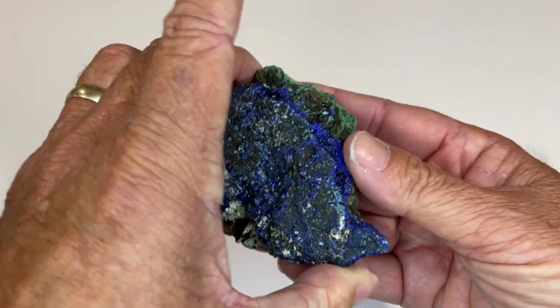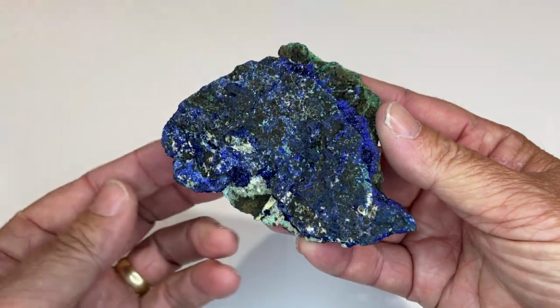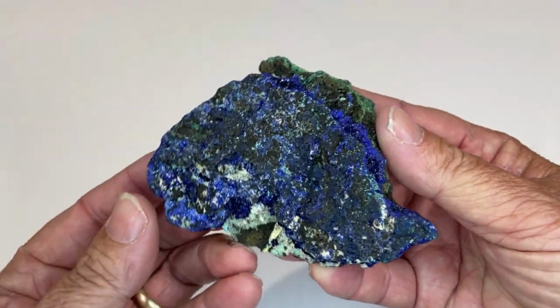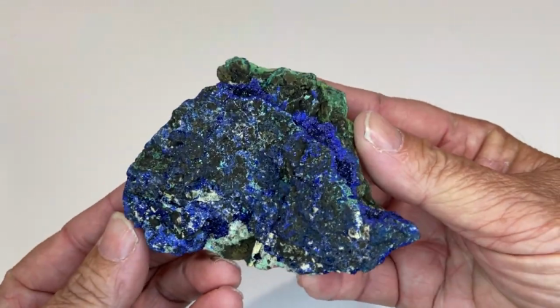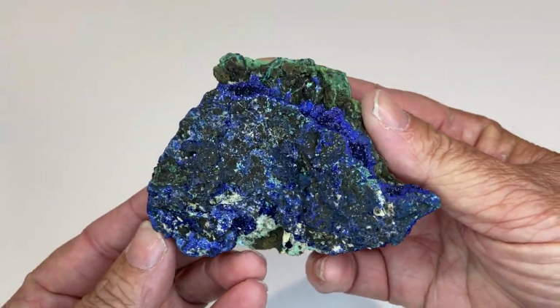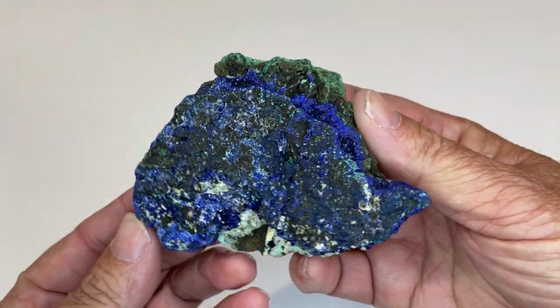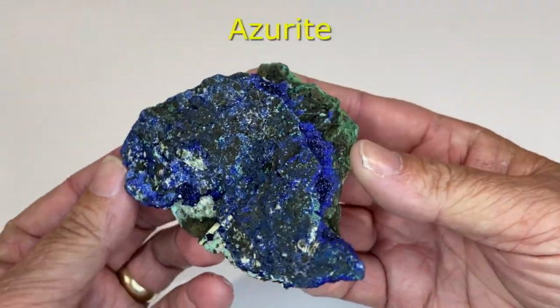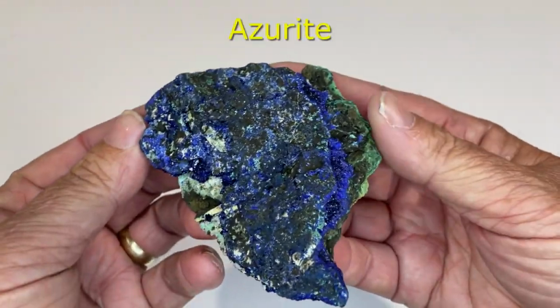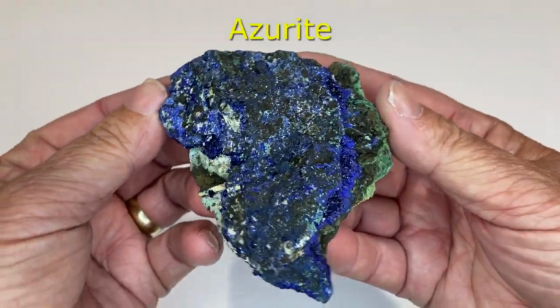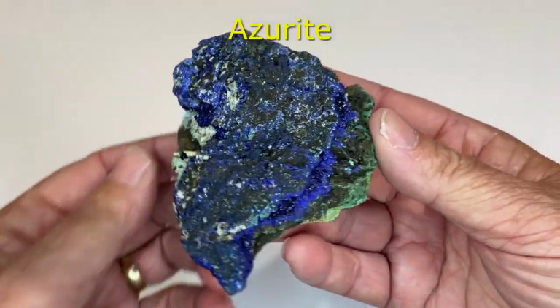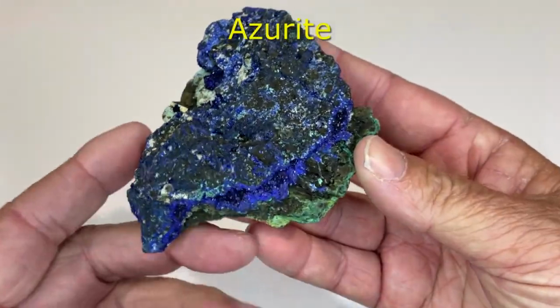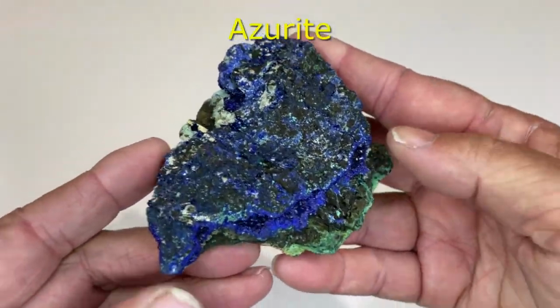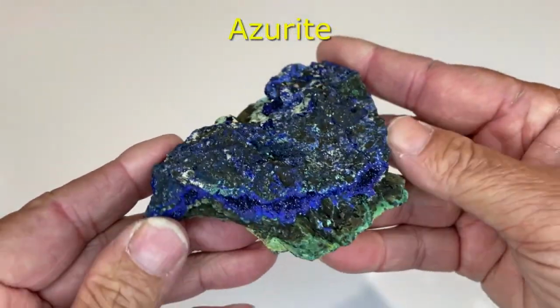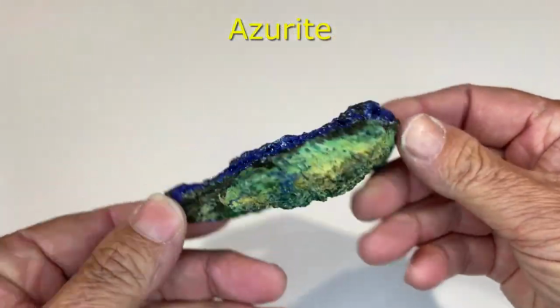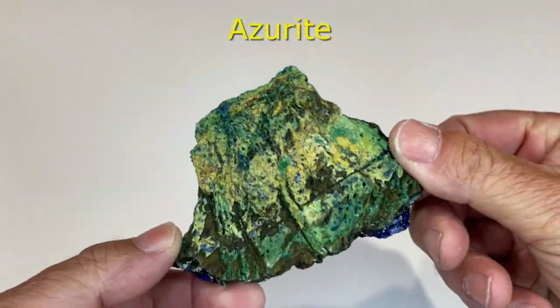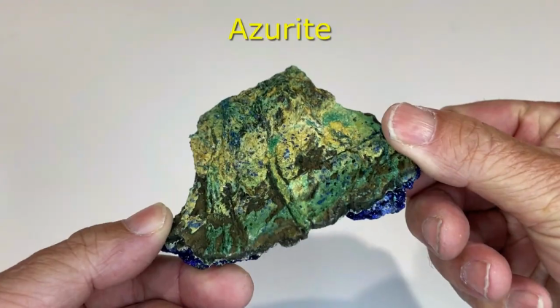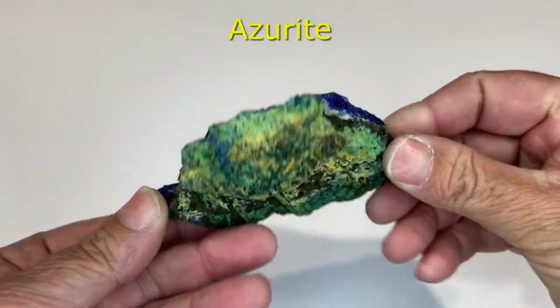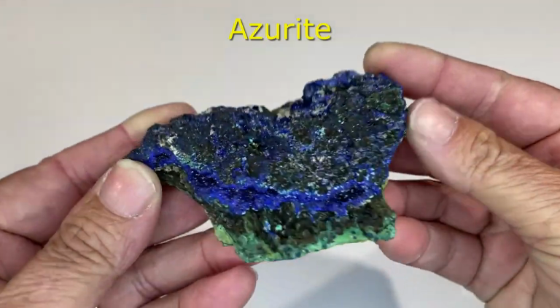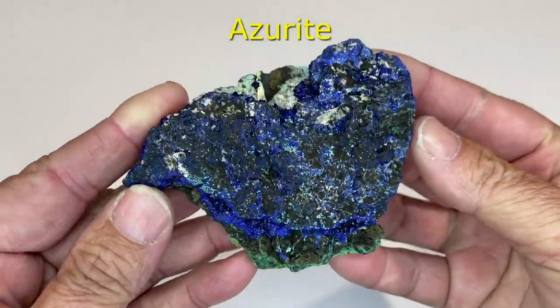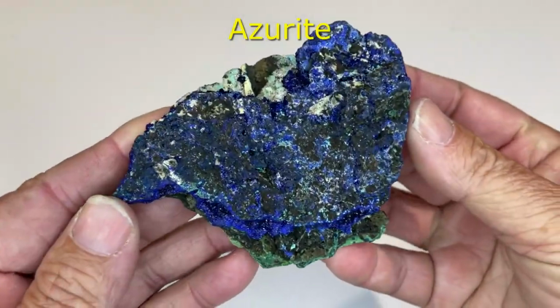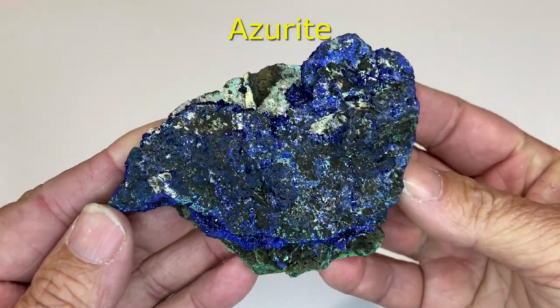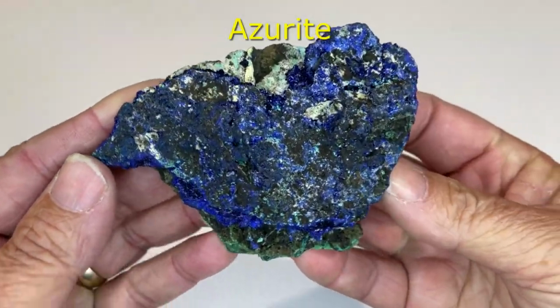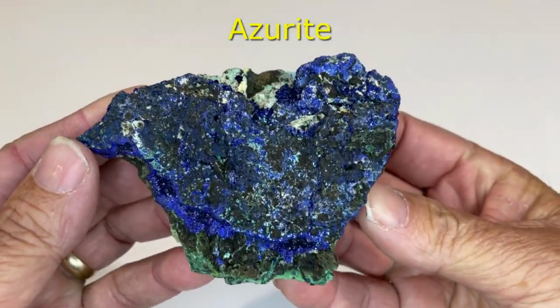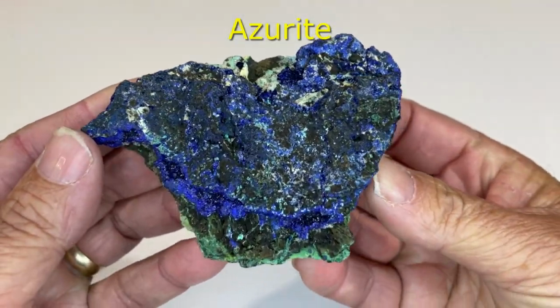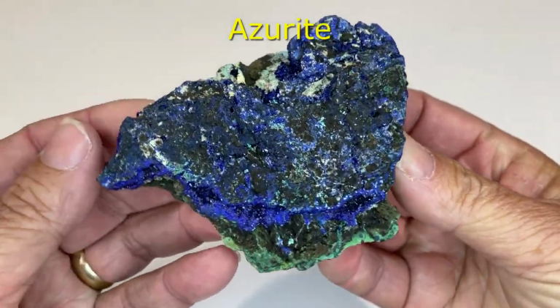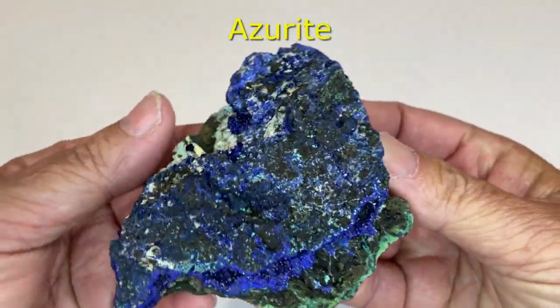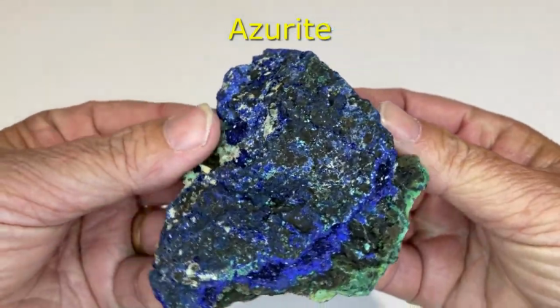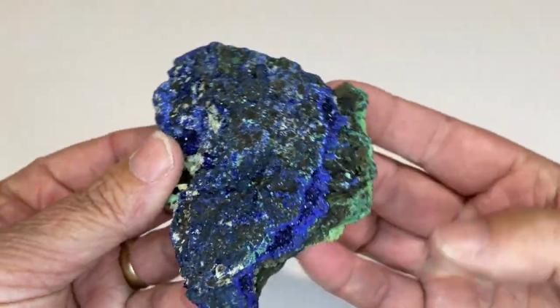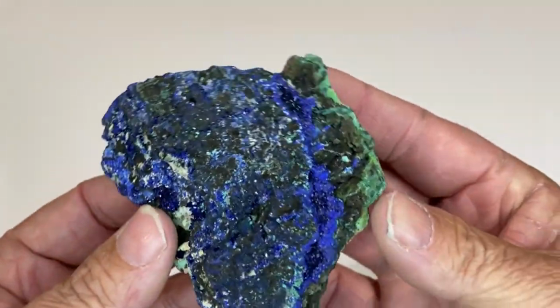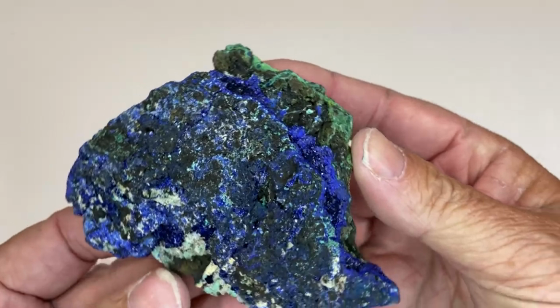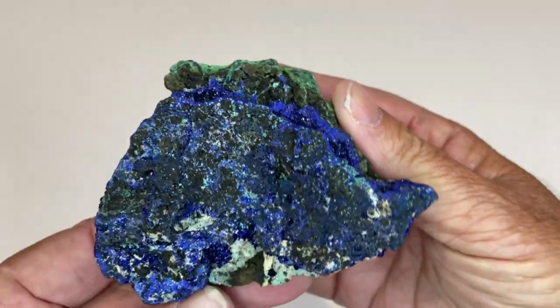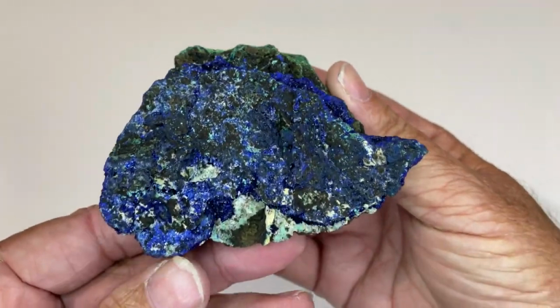This is a piece of azurite — a rock with azurite crystals on the surface. Again, beautiful.